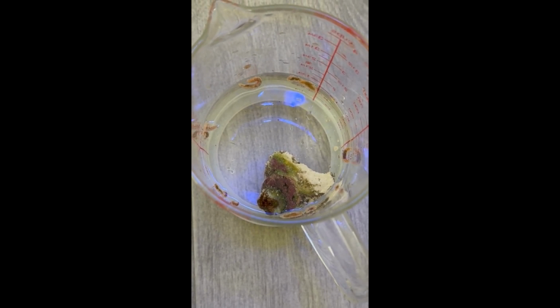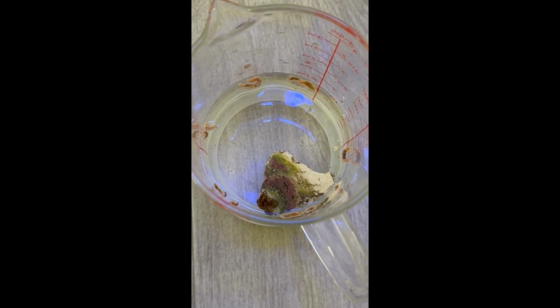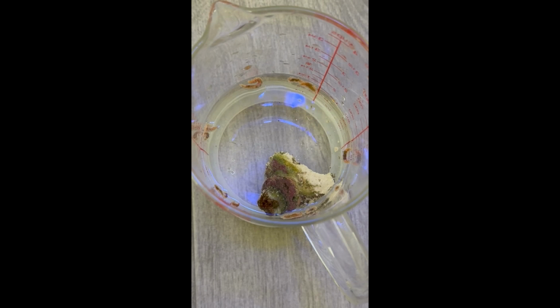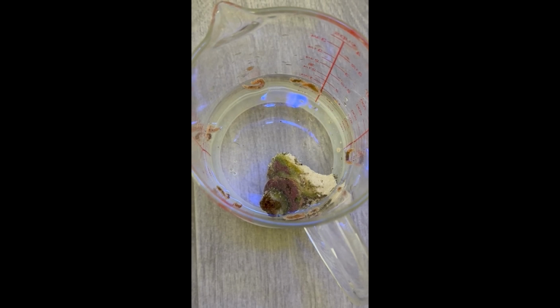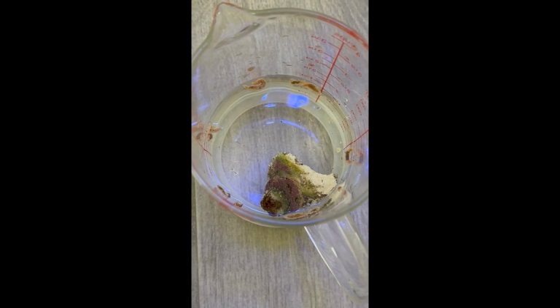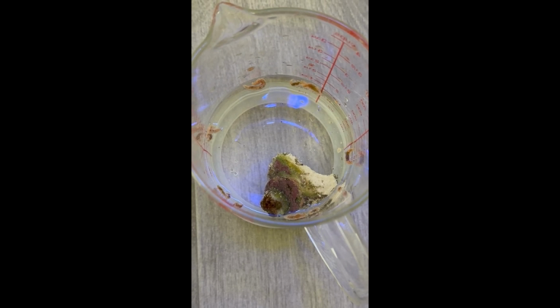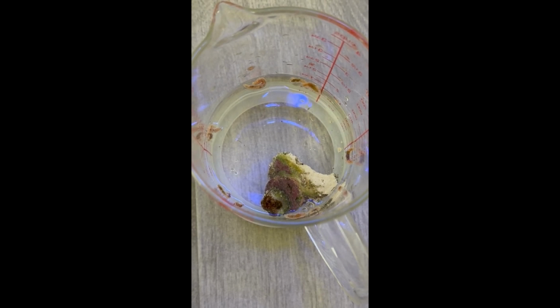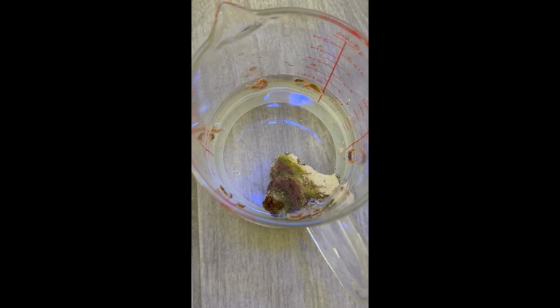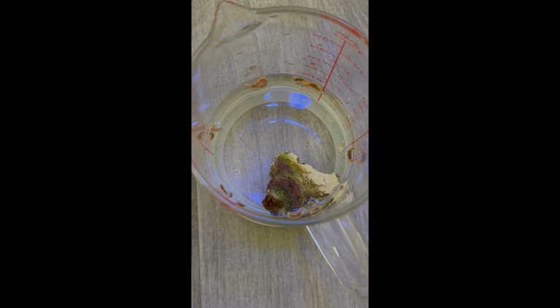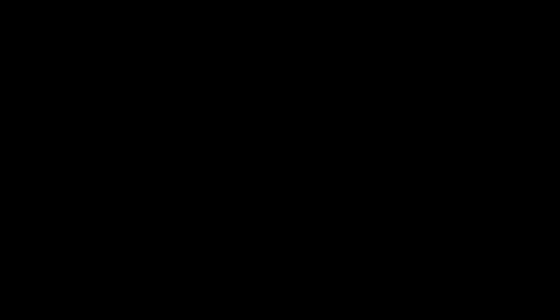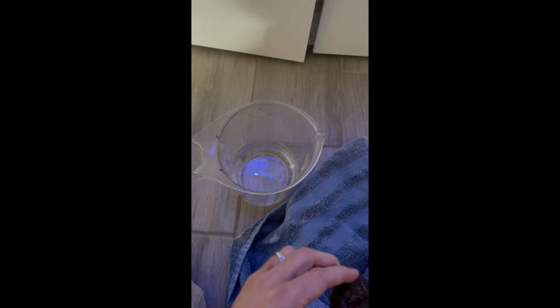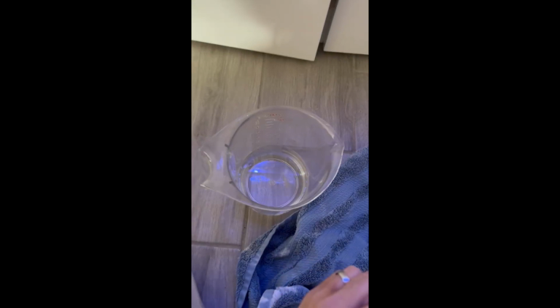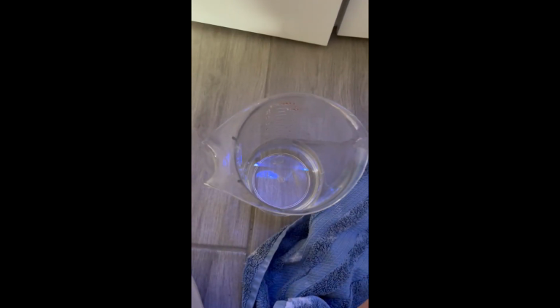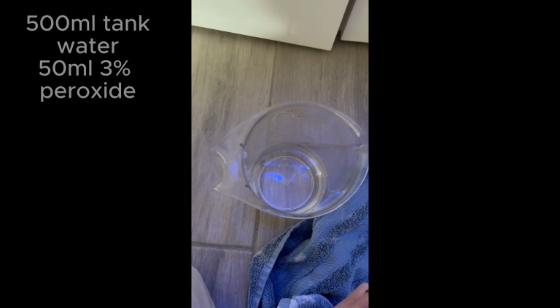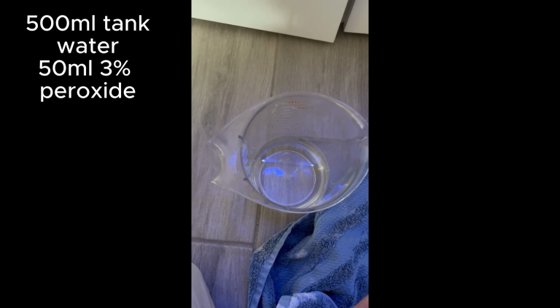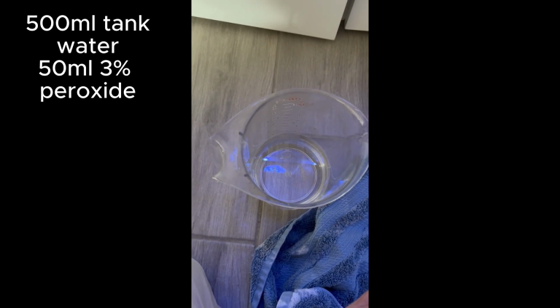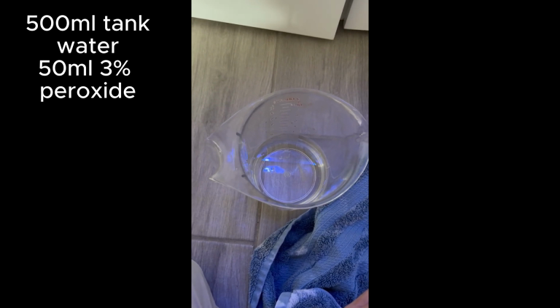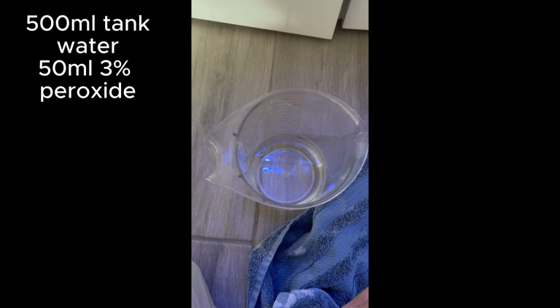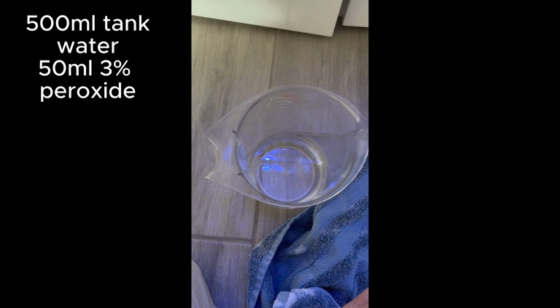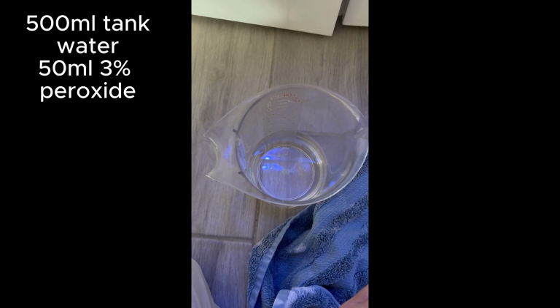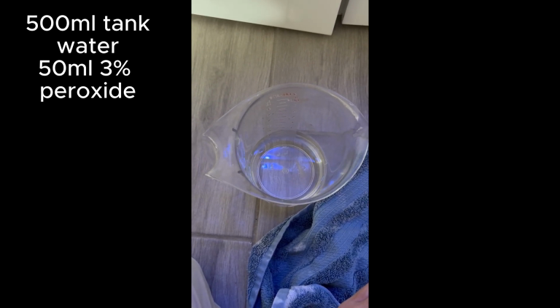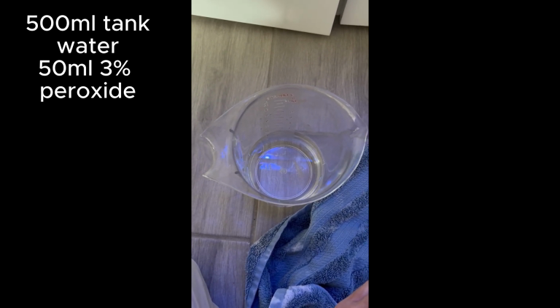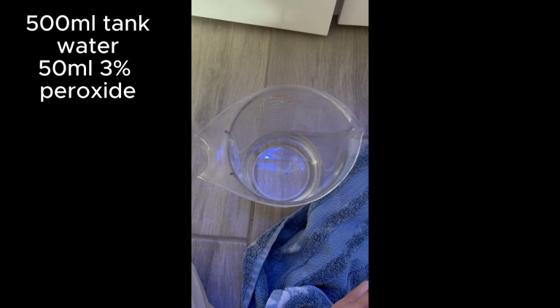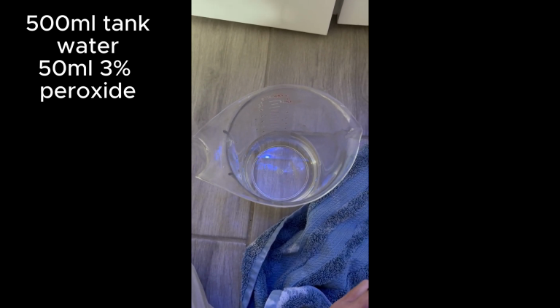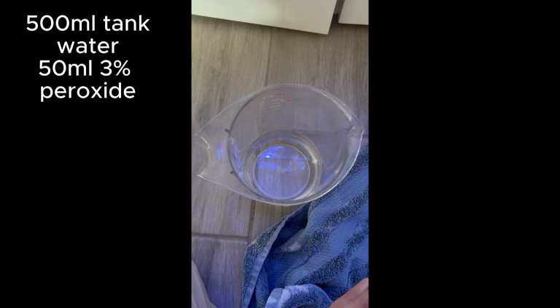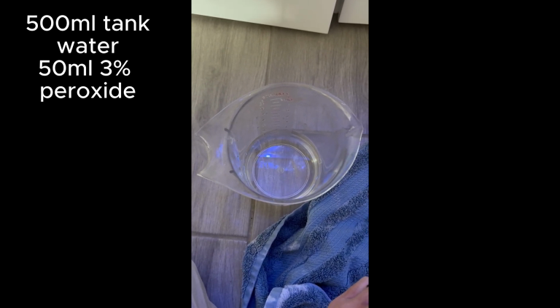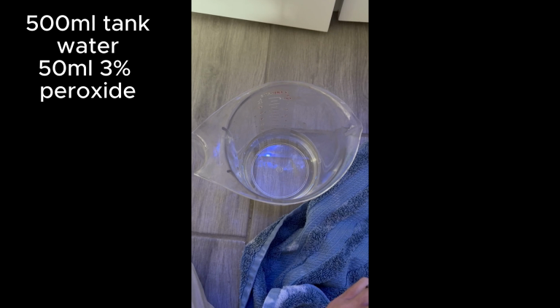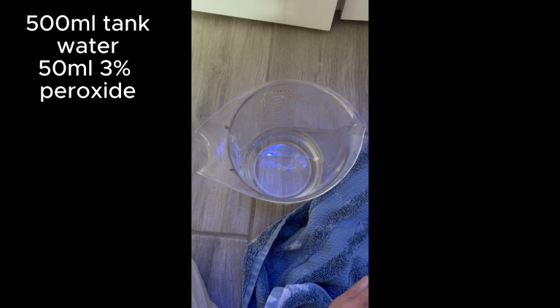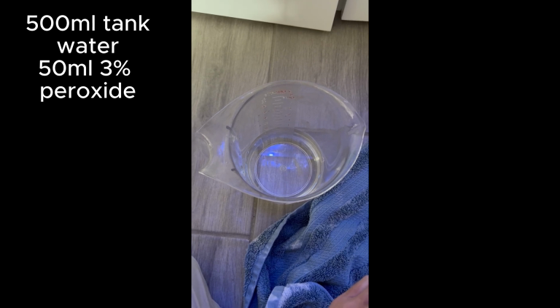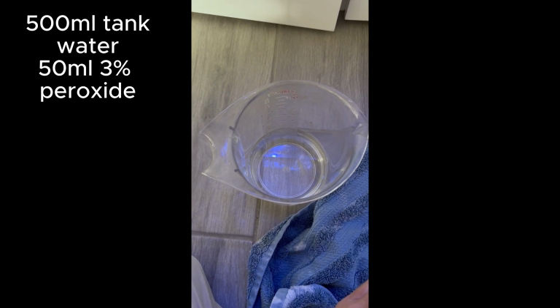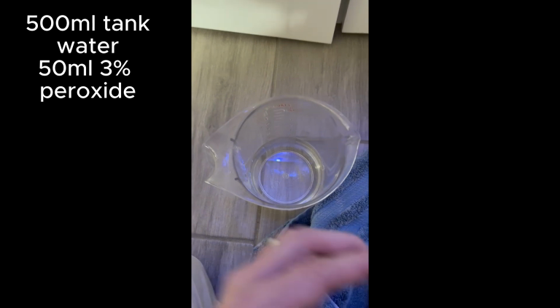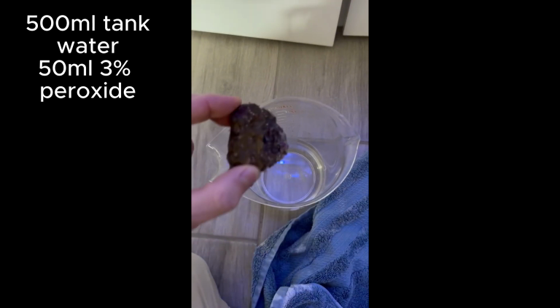You'll need to consult Humblefish, which I'll attach to the video. So this was a 500 milliliter tank water solution with 50 milliliters of peroxide — so a 10% concentration.